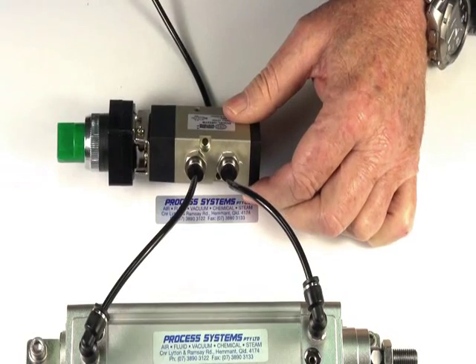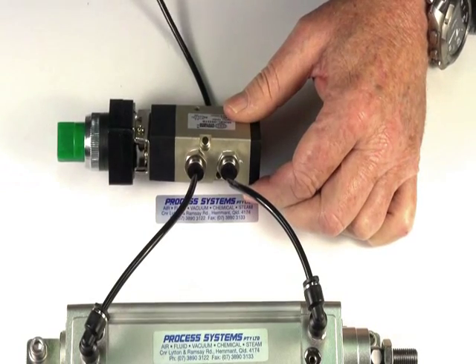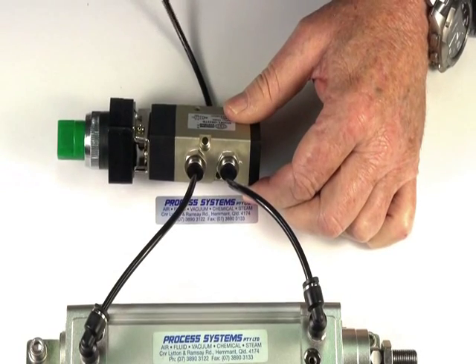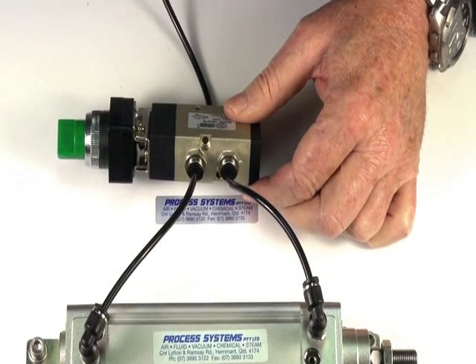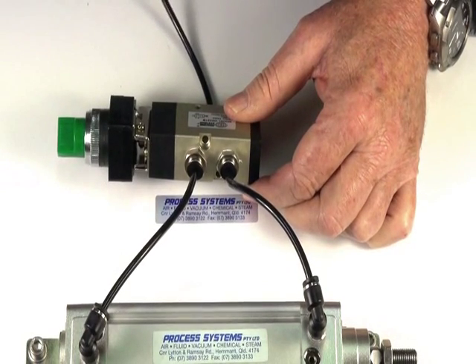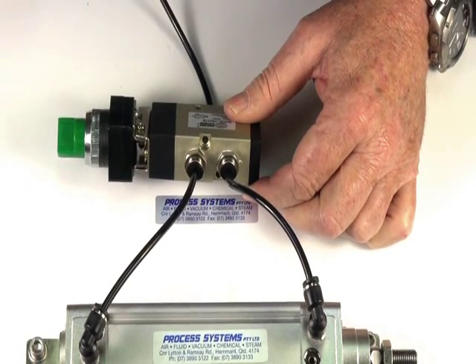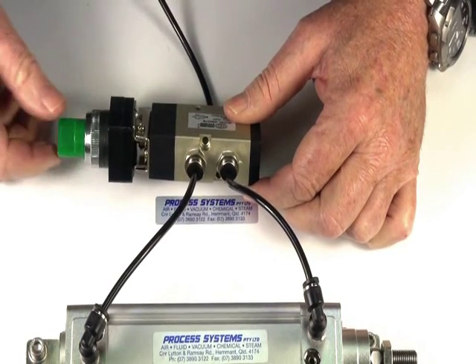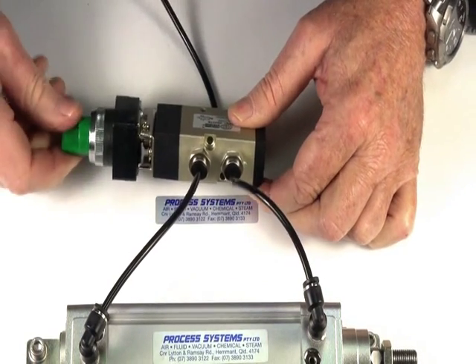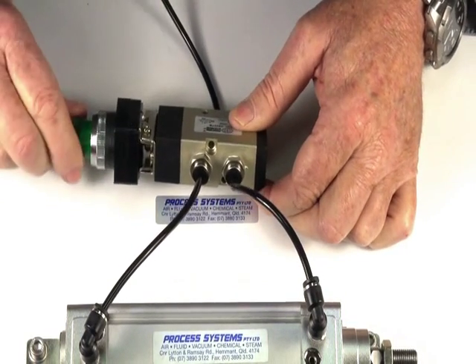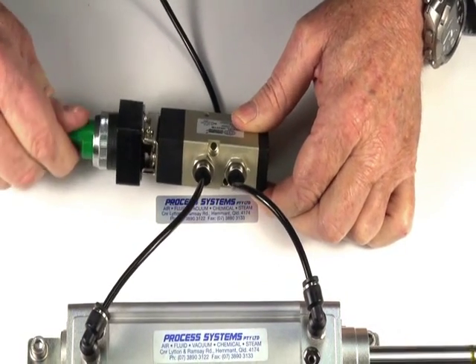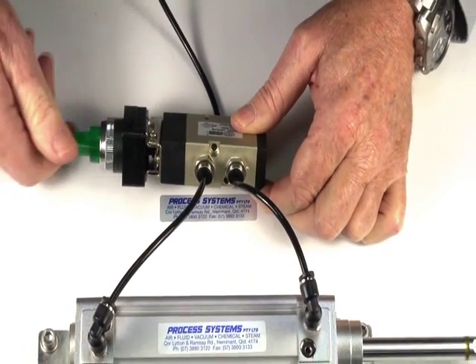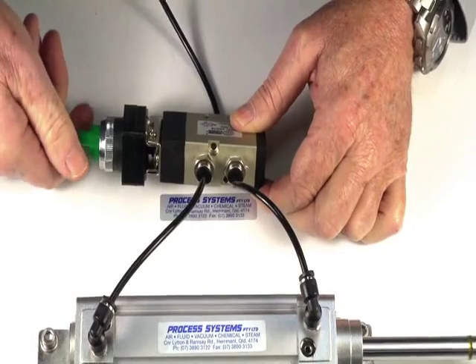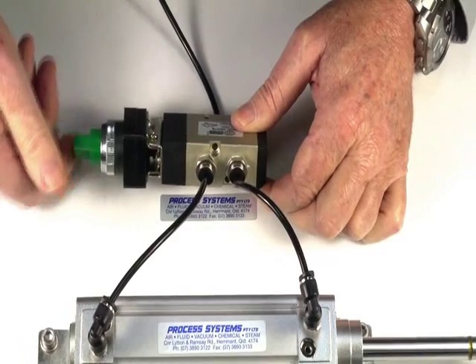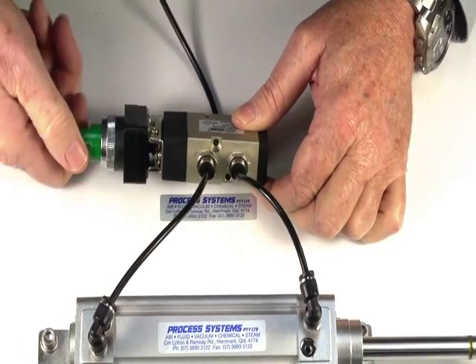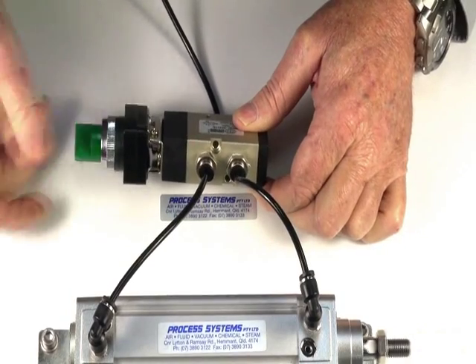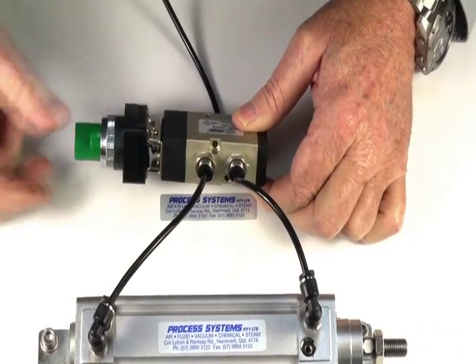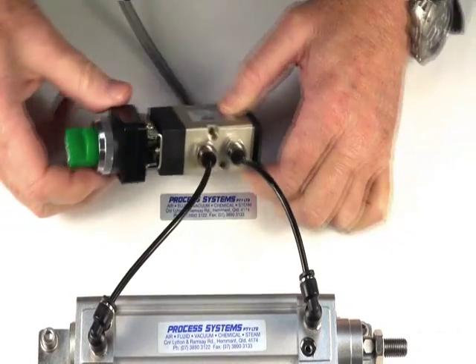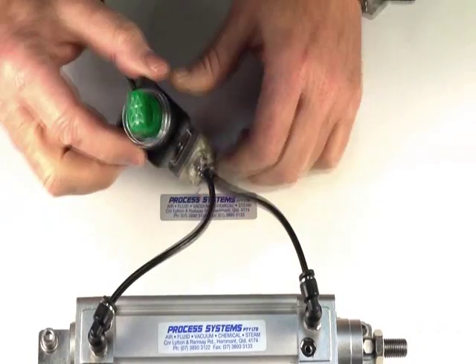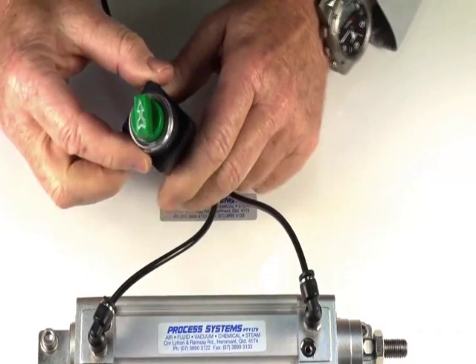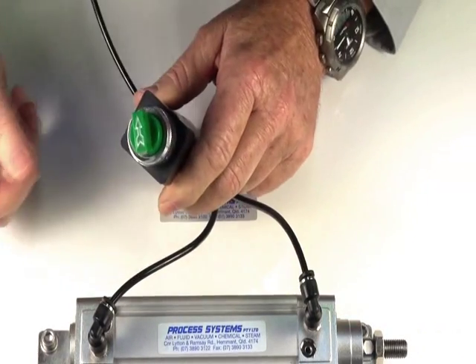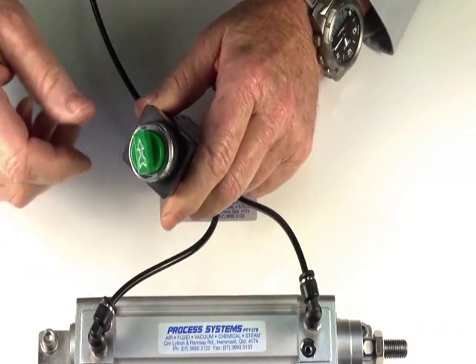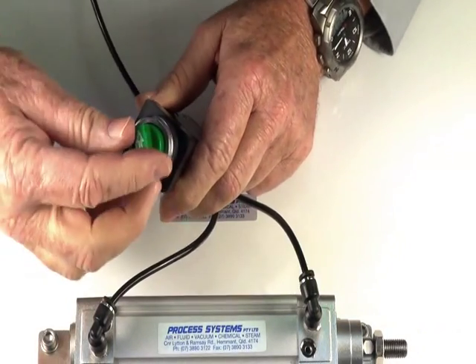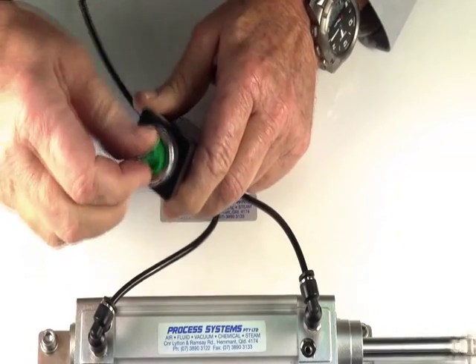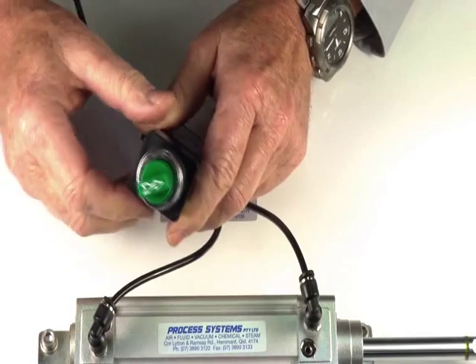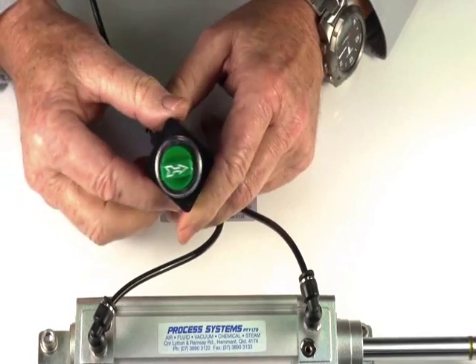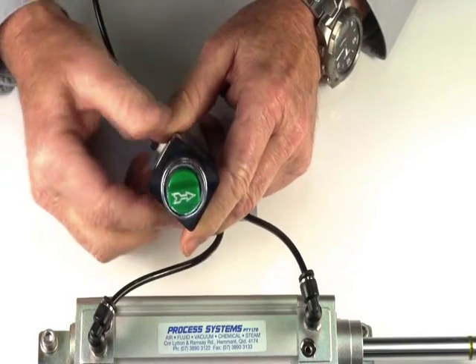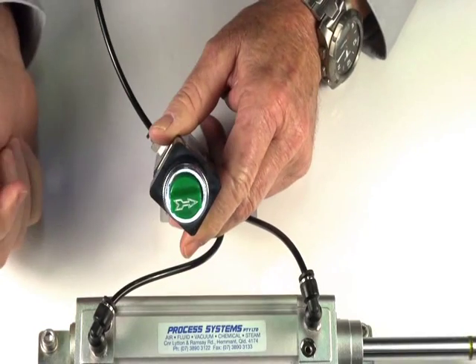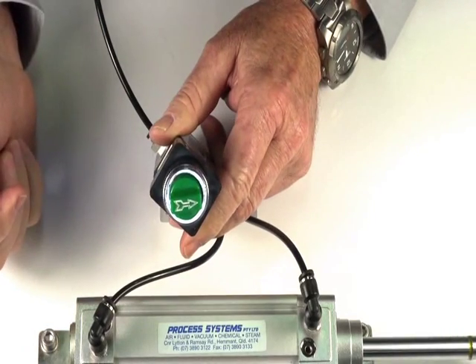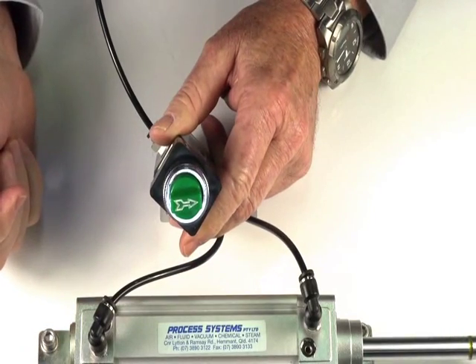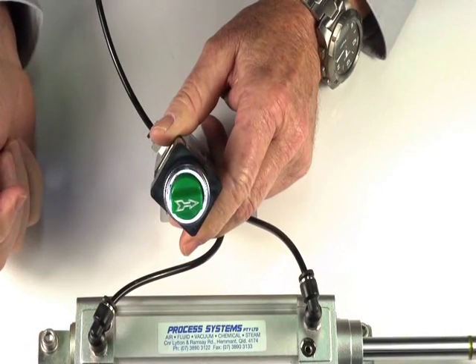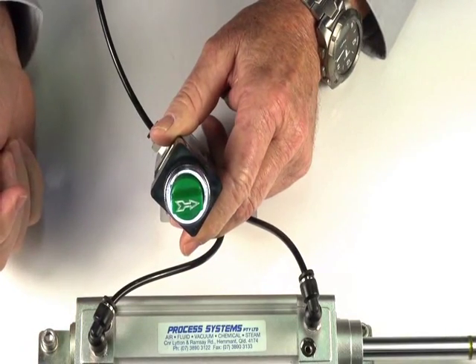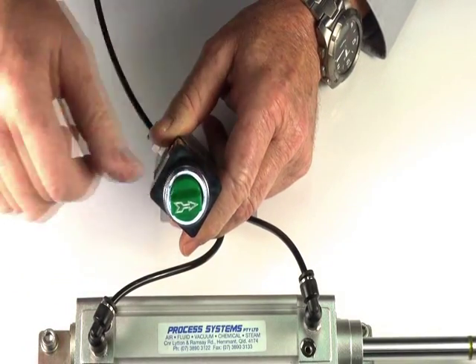Turn on the air supply. Turn the switch — it turns the ram in and out. The advantage is that you can turn the switch and the valve will stay on until such time as you come back.